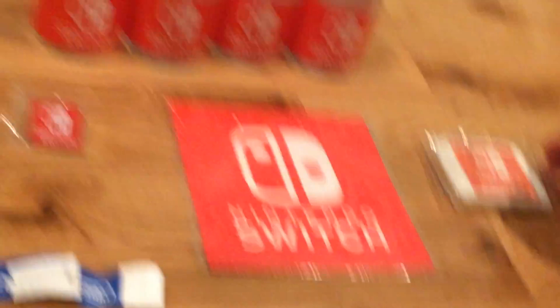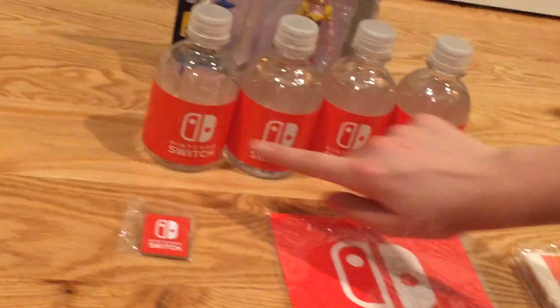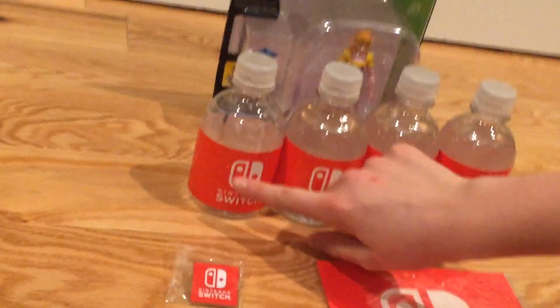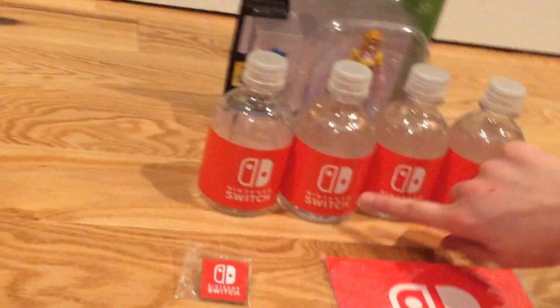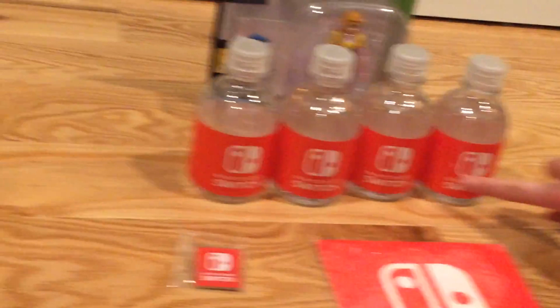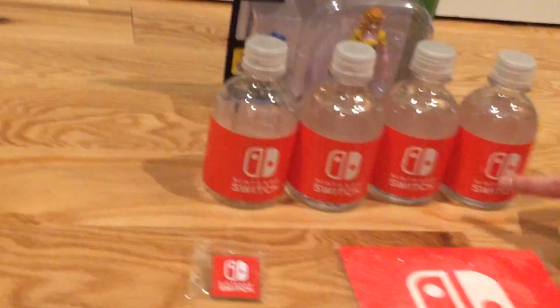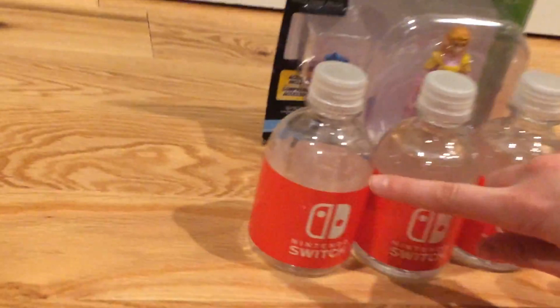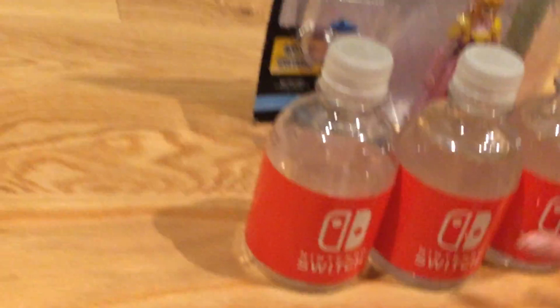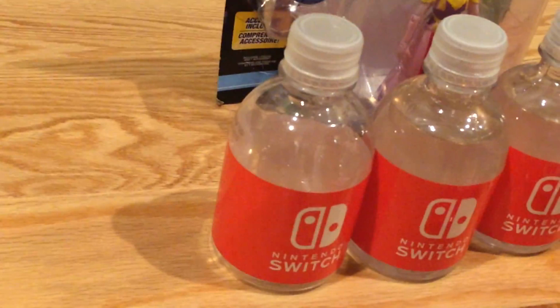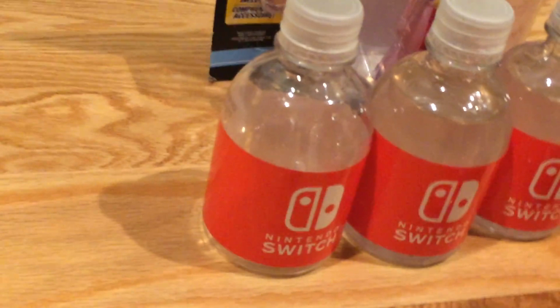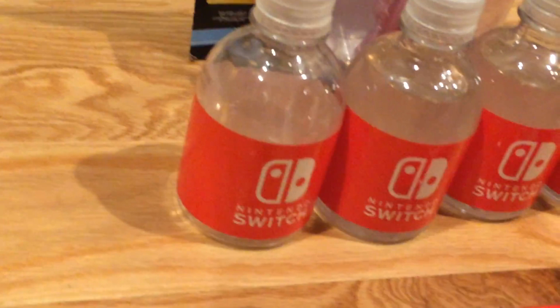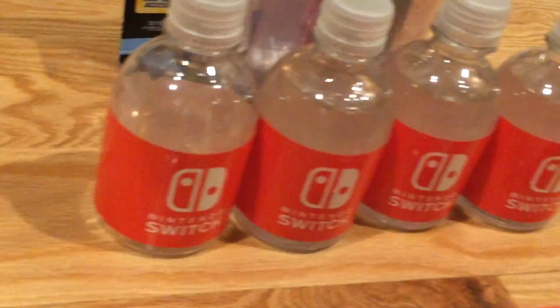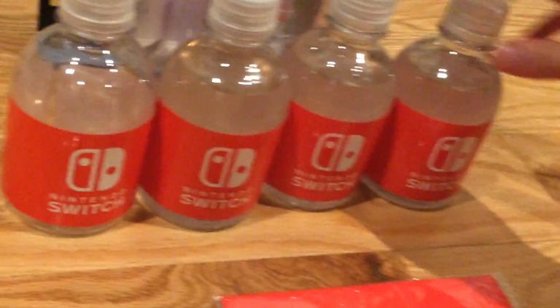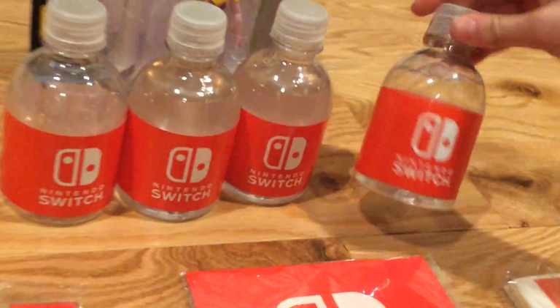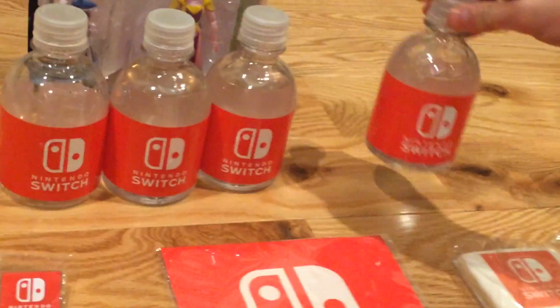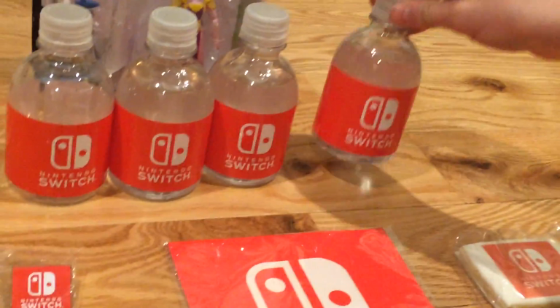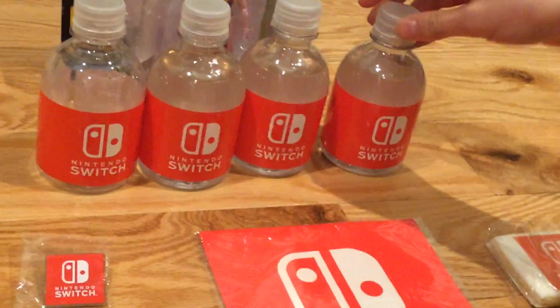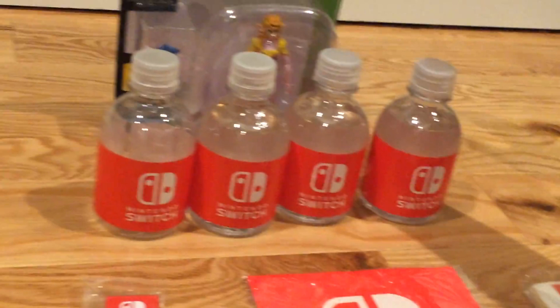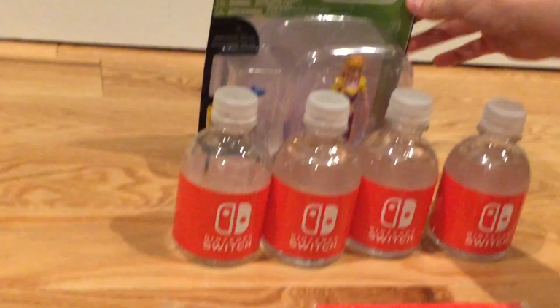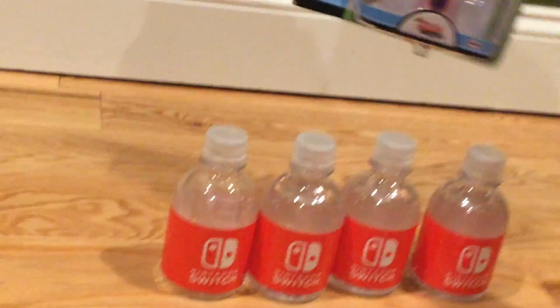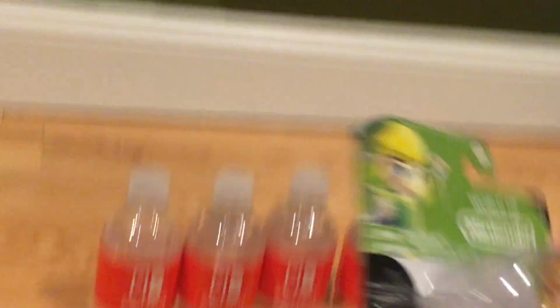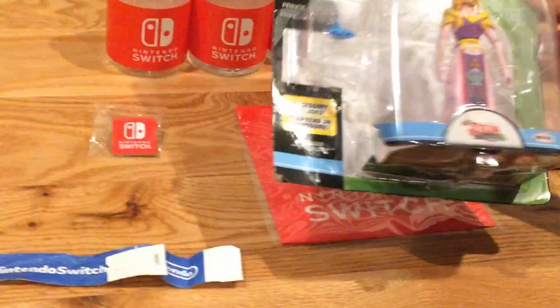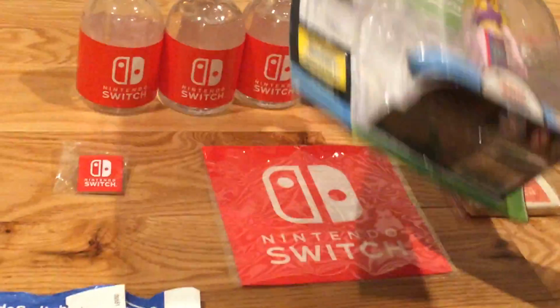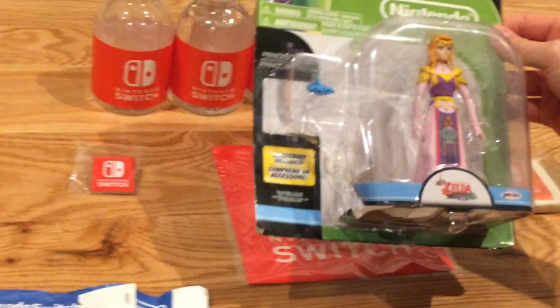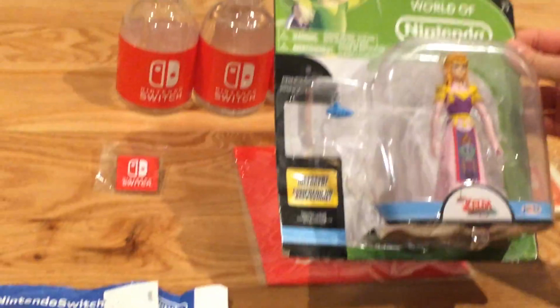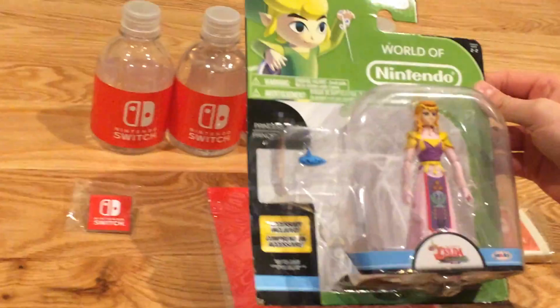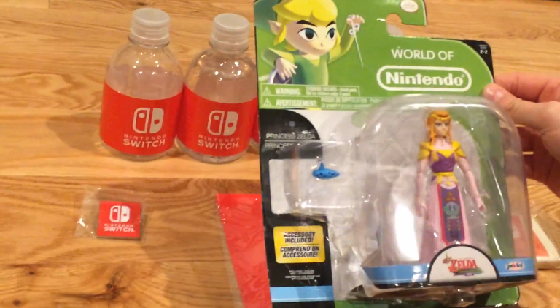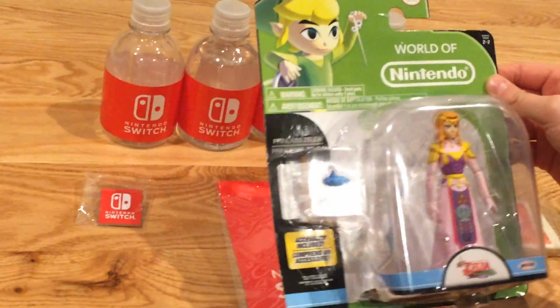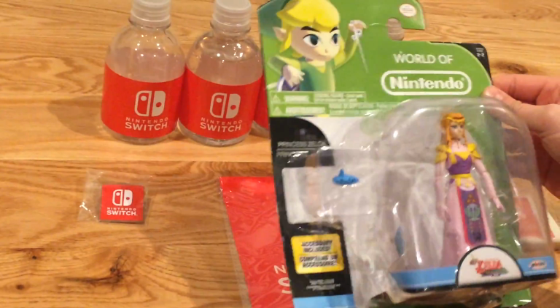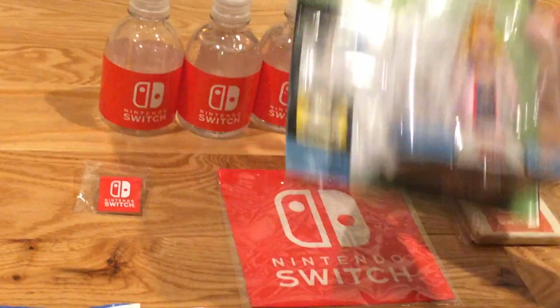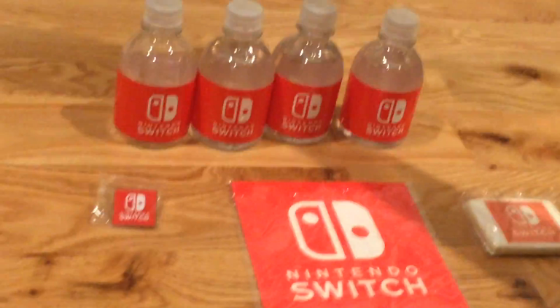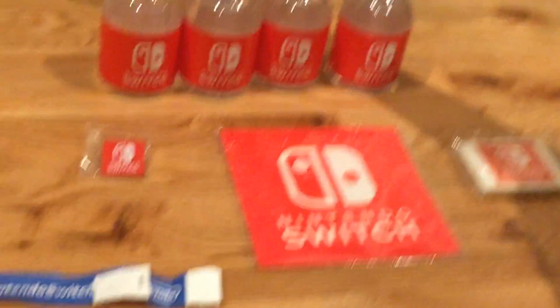Now we have these waters — they gave these out at the event, official water seal. And this is just a little World of Nintendo toy that I got after playing Breath of the Wild.